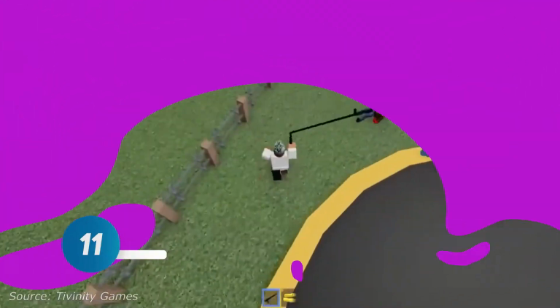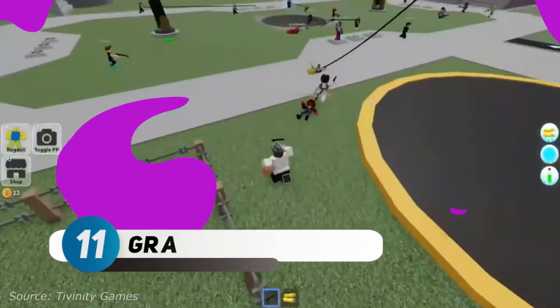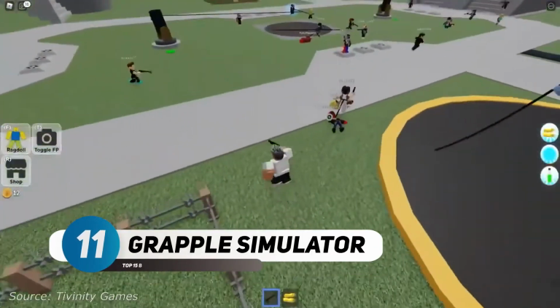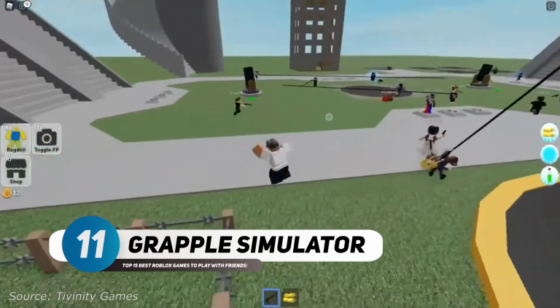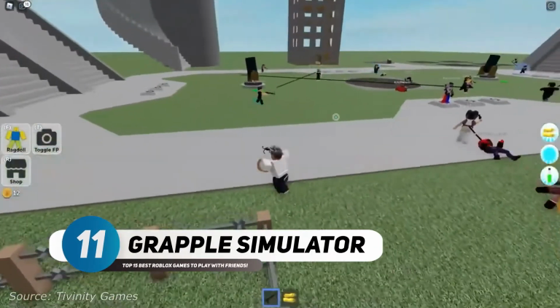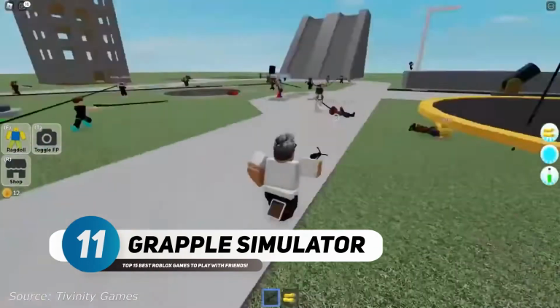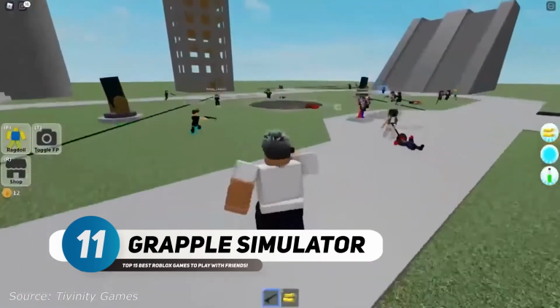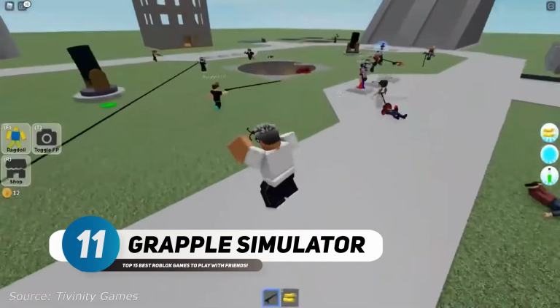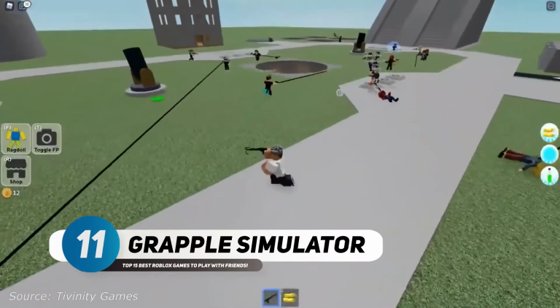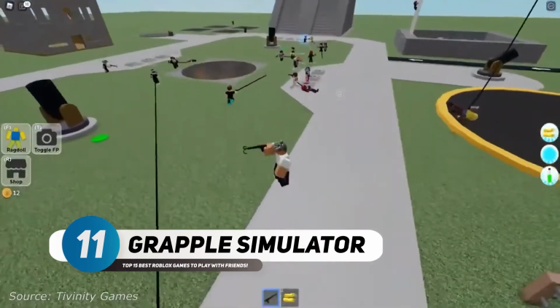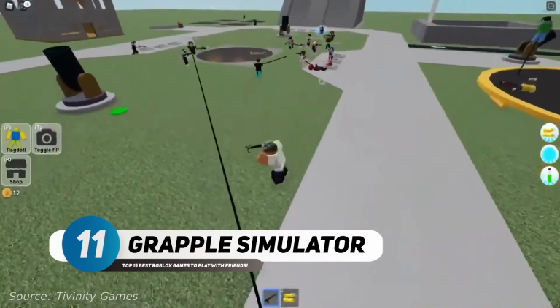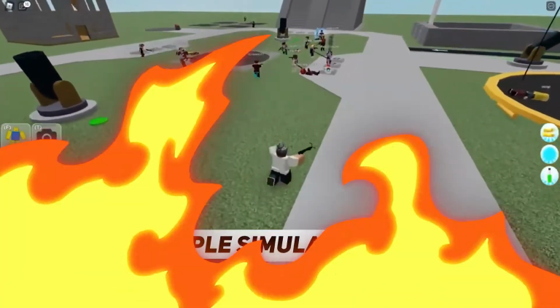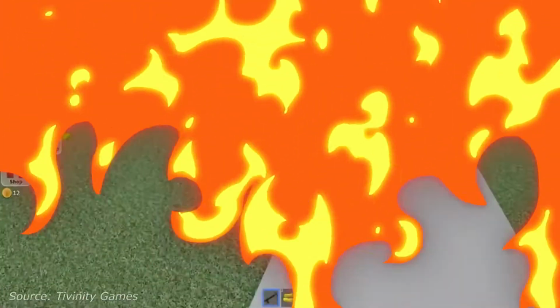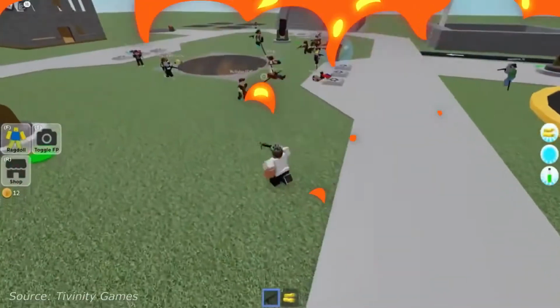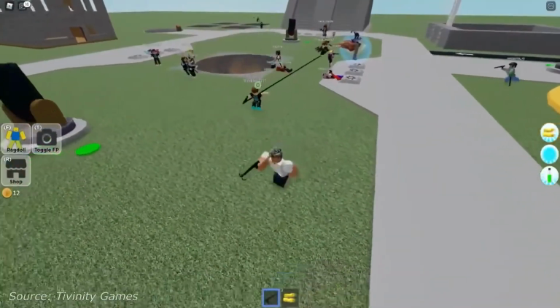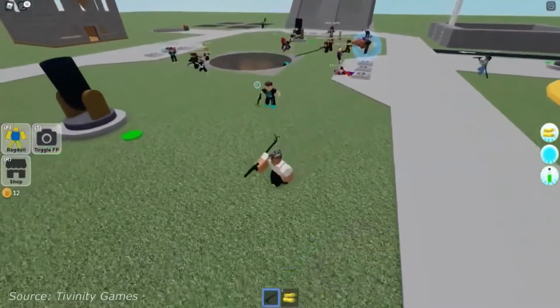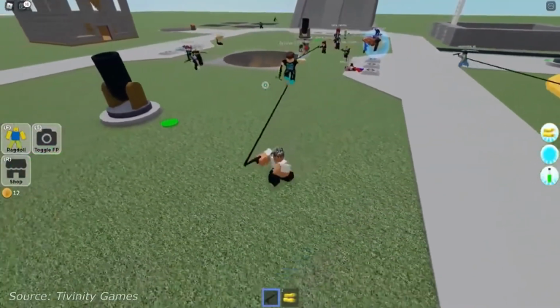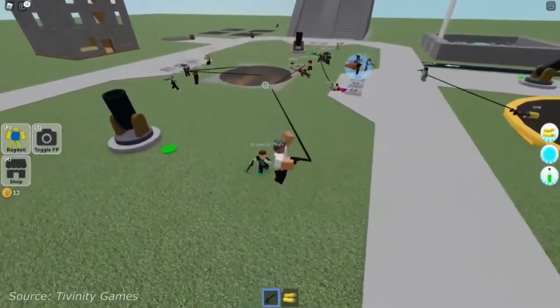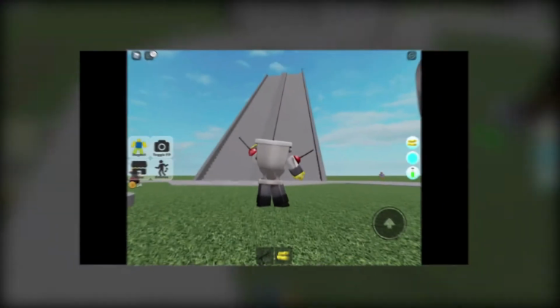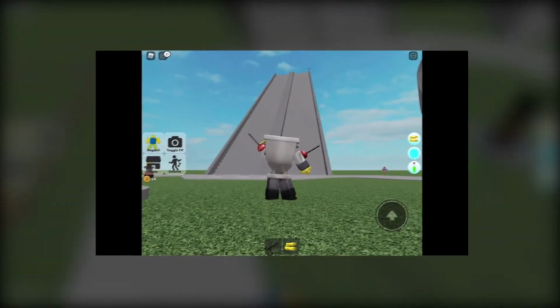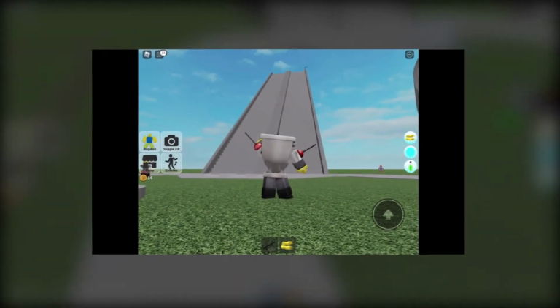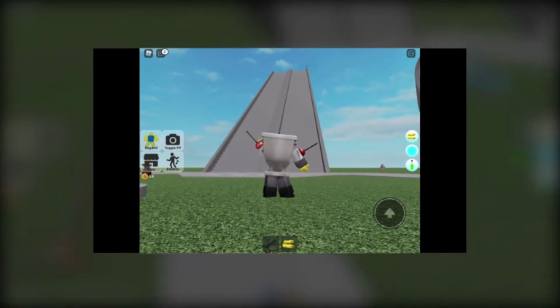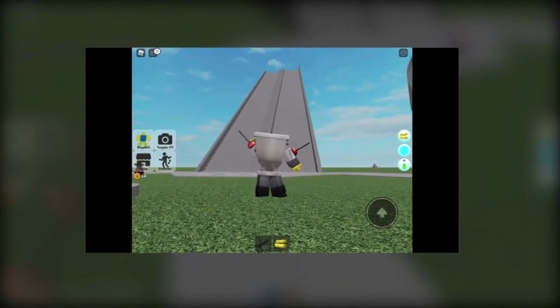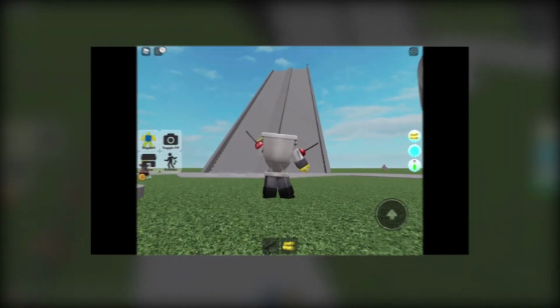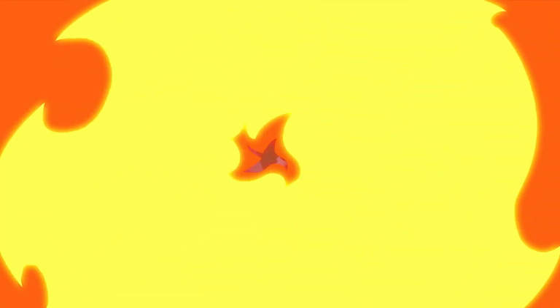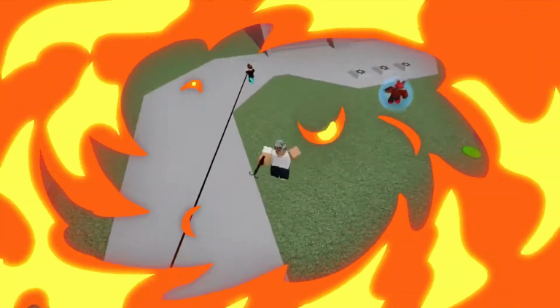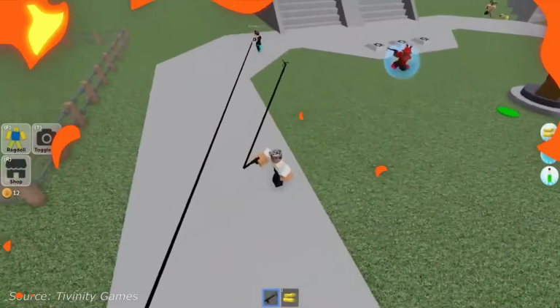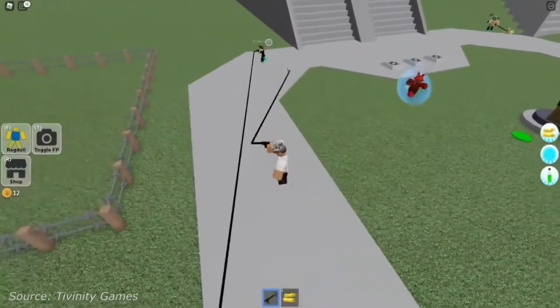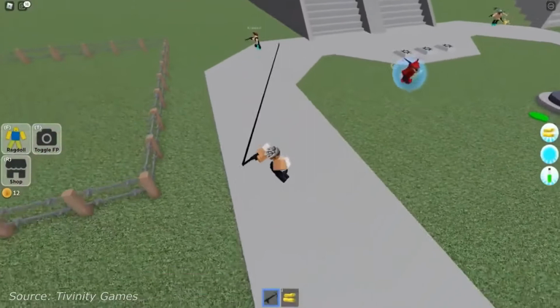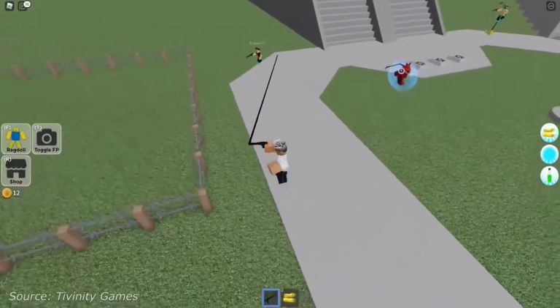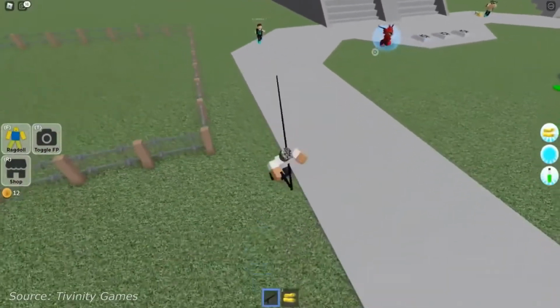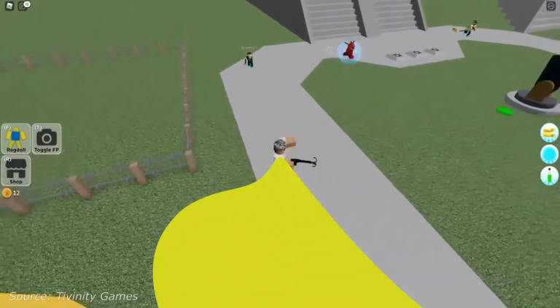Number 11: Grapple Simulator. Although this game is still in beta, this might be one of the most fun games on Roblox. It has no story or premise, but is instead based on grappling other players using a grappling hook. You can then use this to throw them around or just let them go.